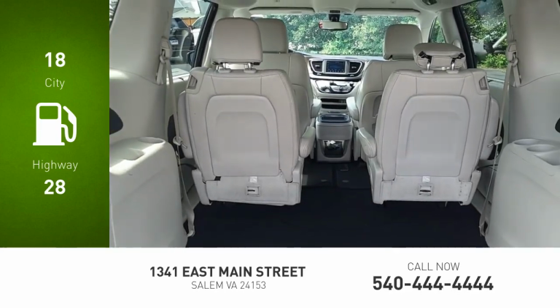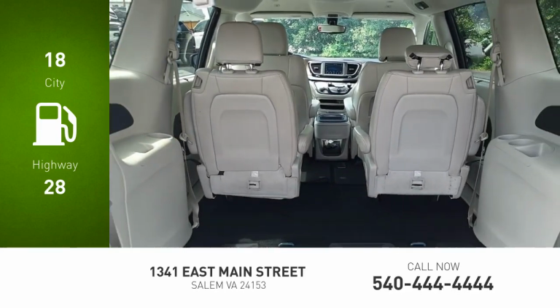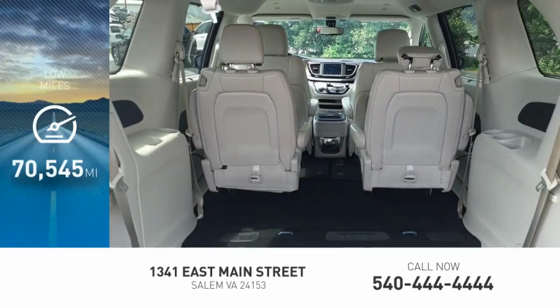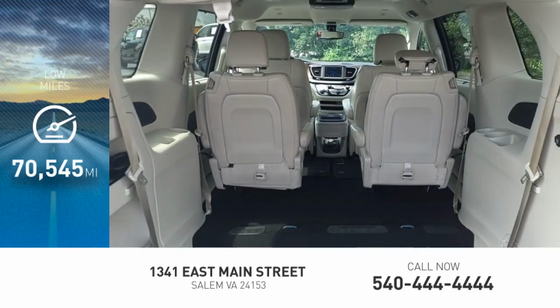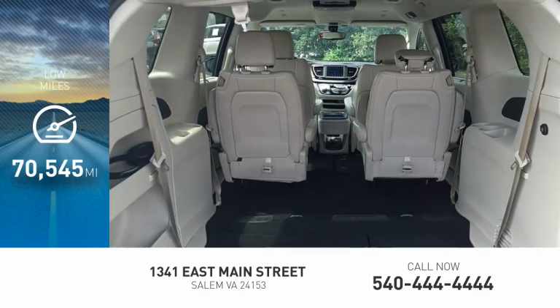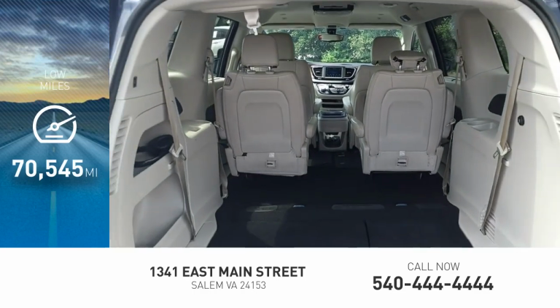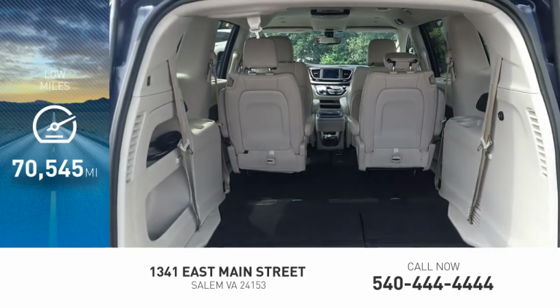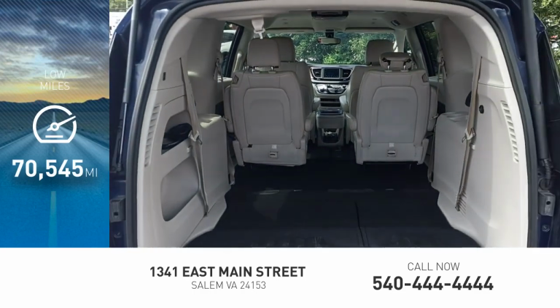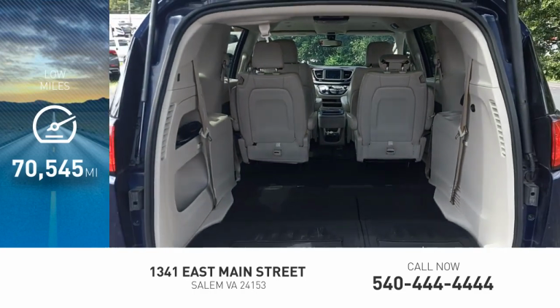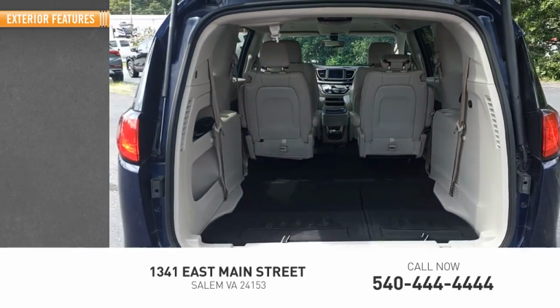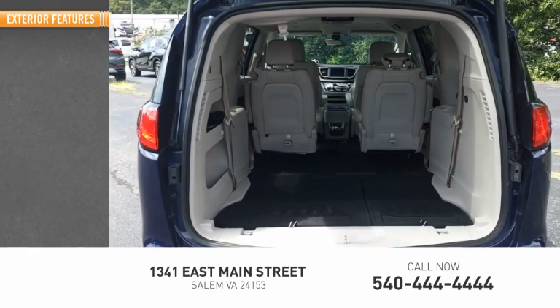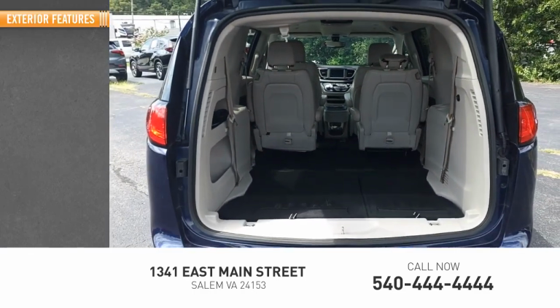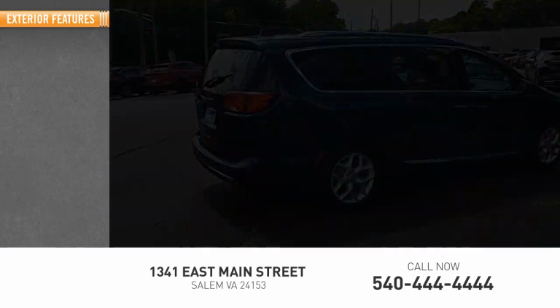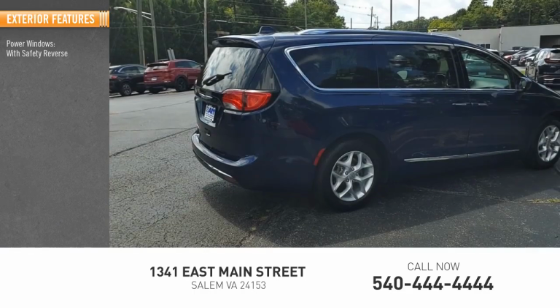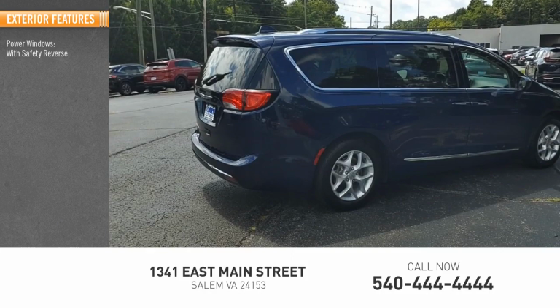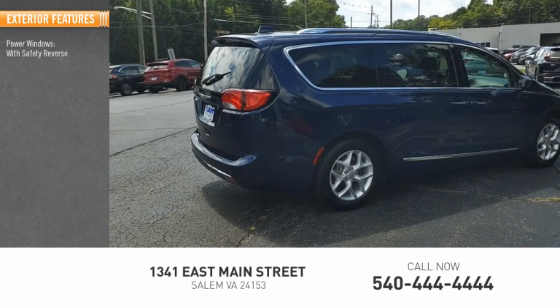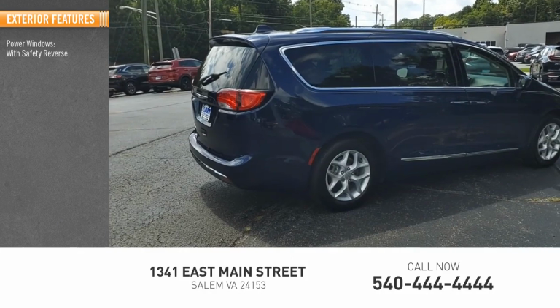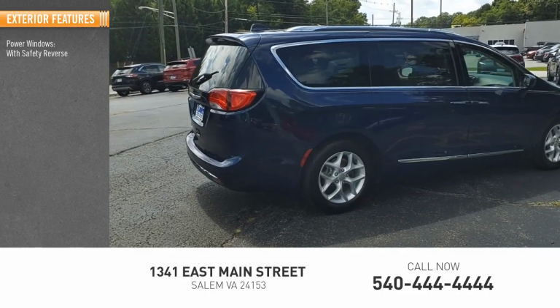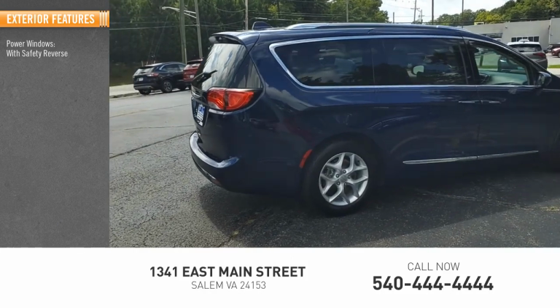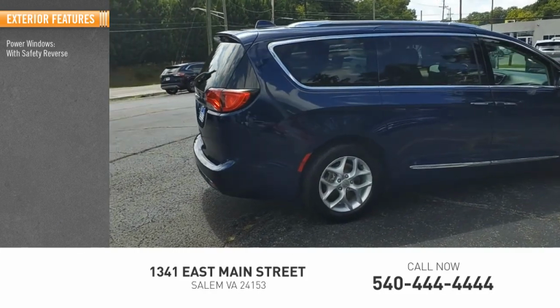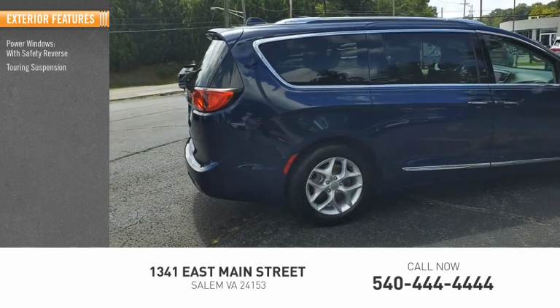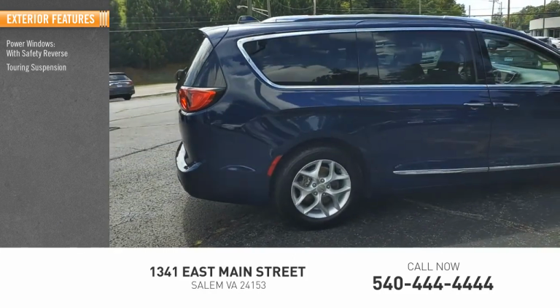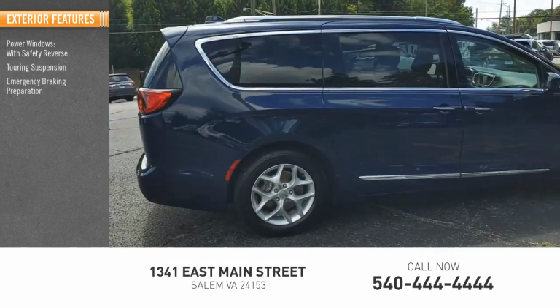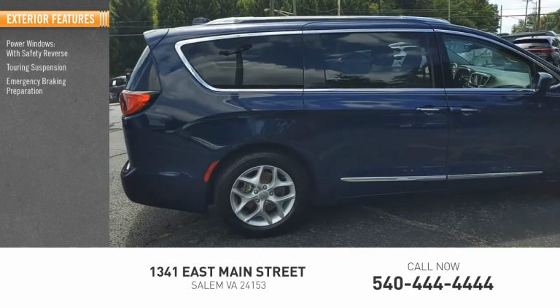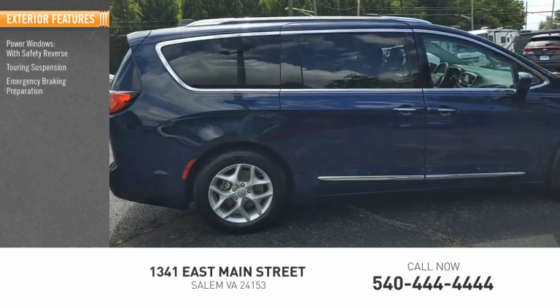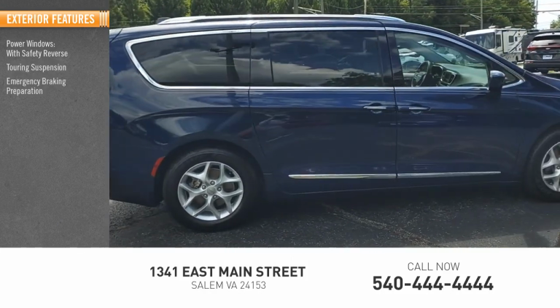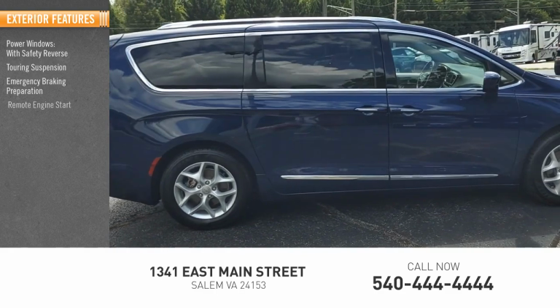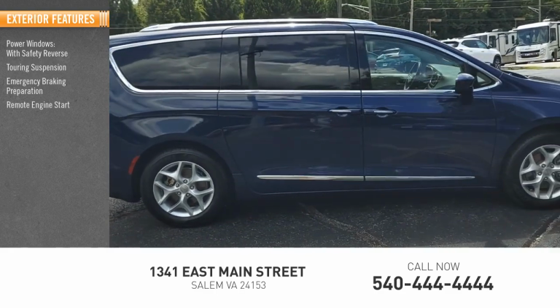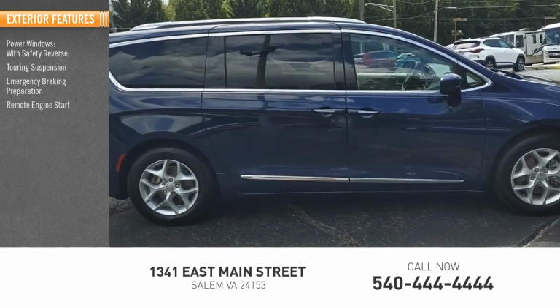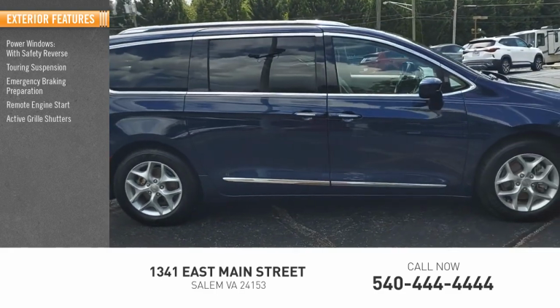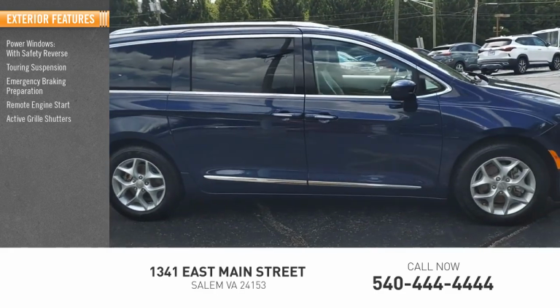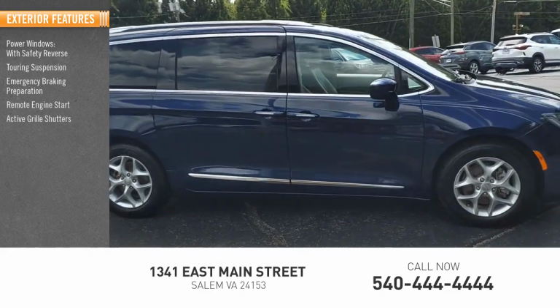This vehicle has less than 75,000 miles. Here are some of this vehicle's great options: power windows with safety reverse, touring suspension, emergency braking preparation, remote engine start, active grille shutters.